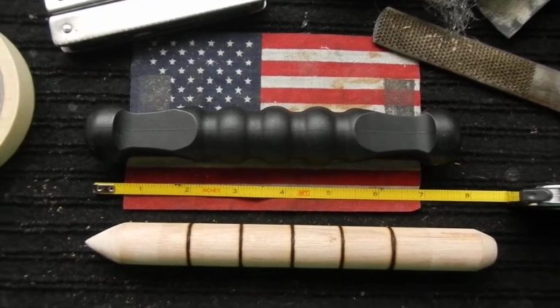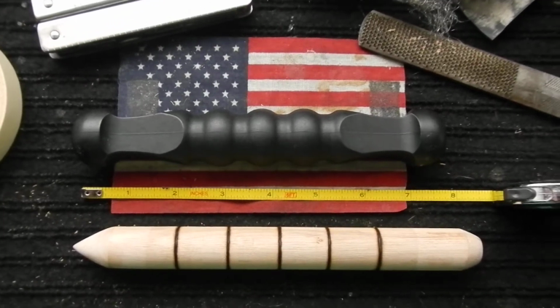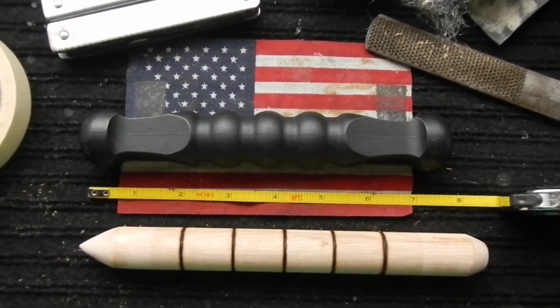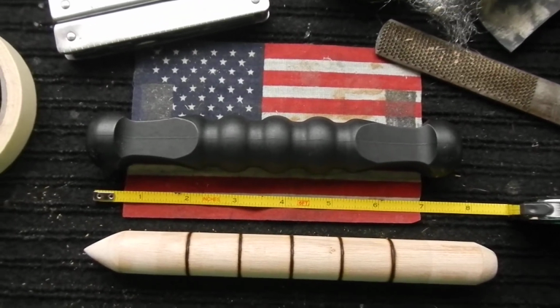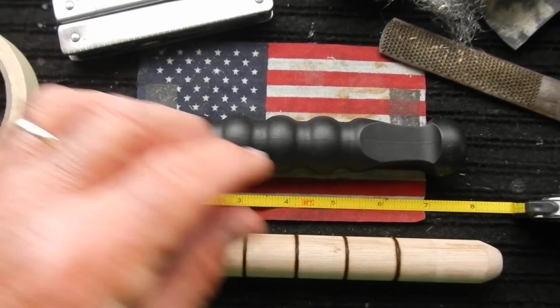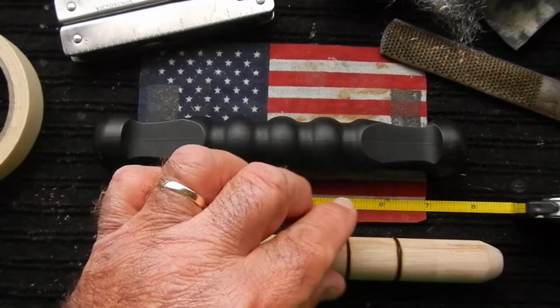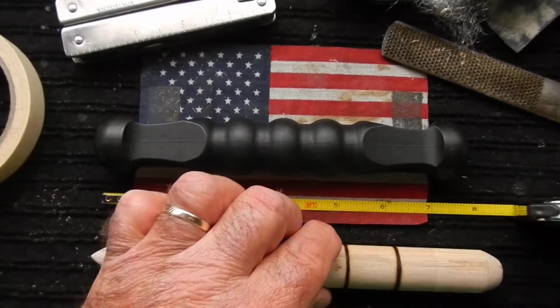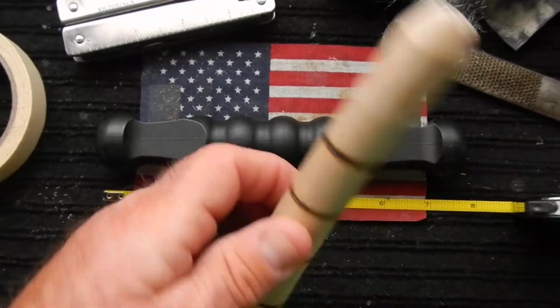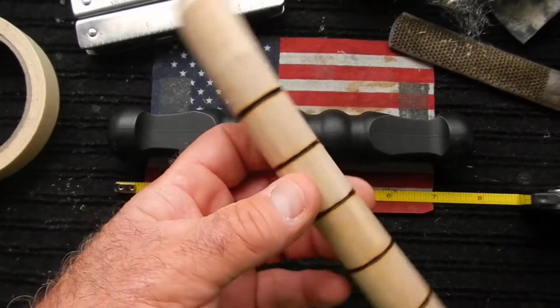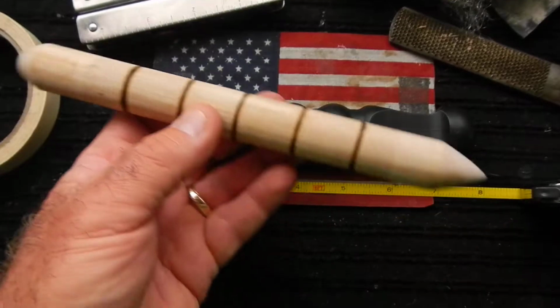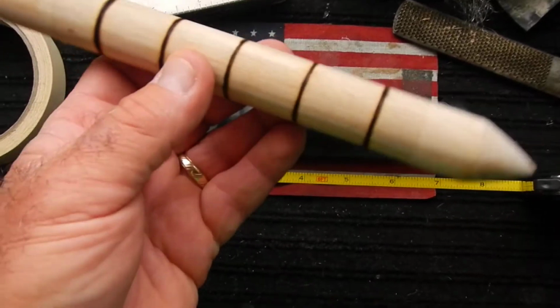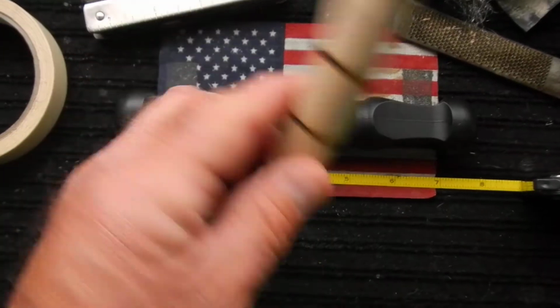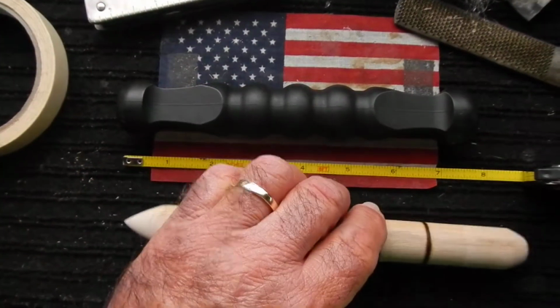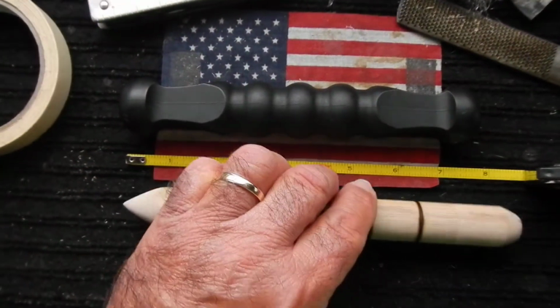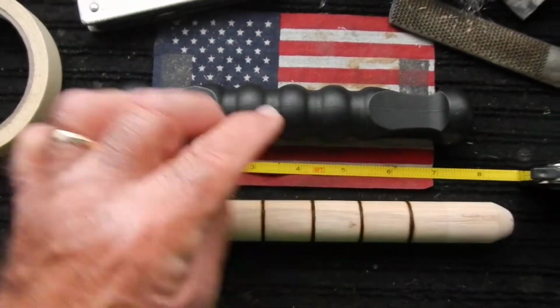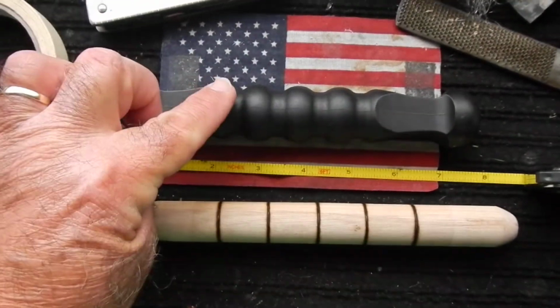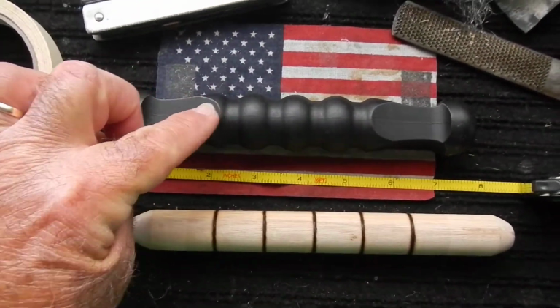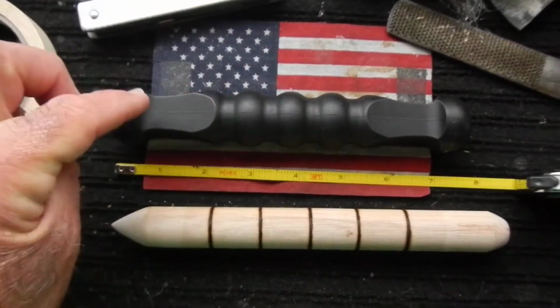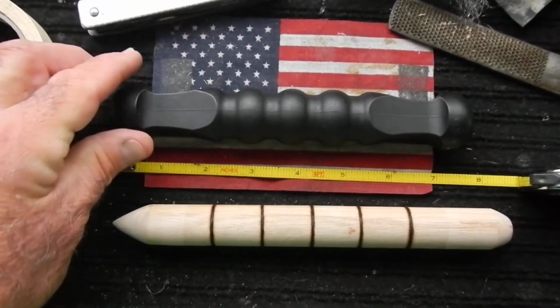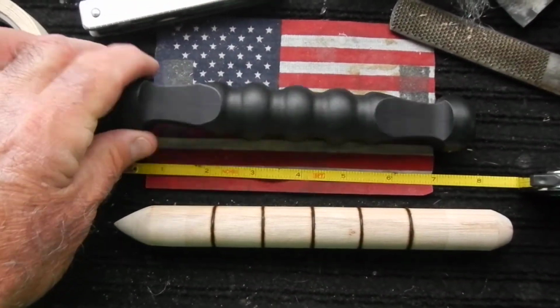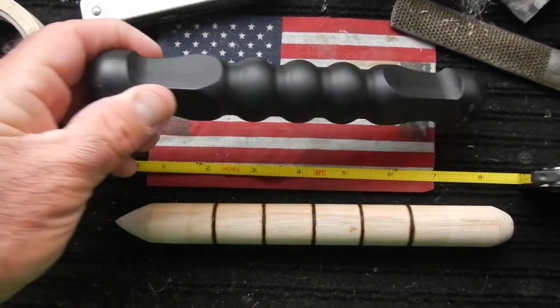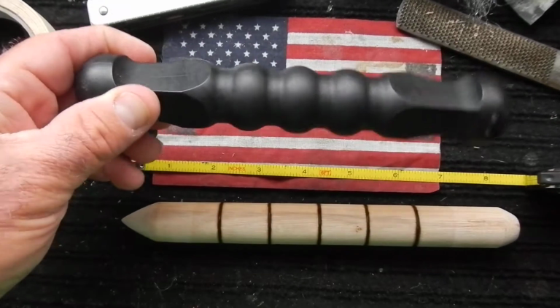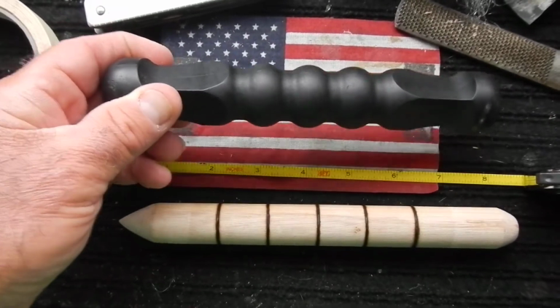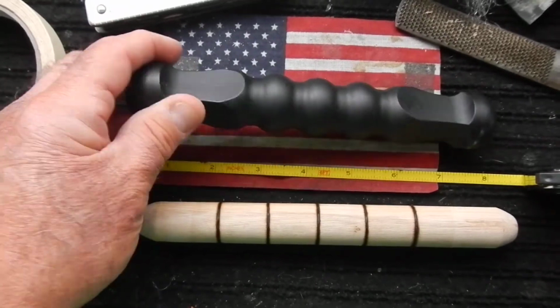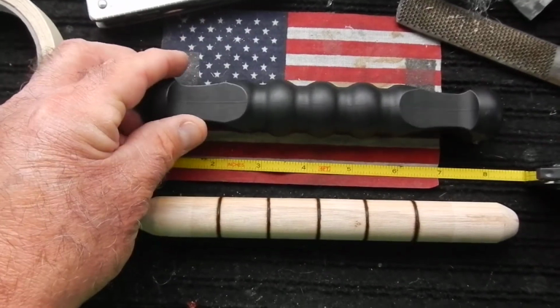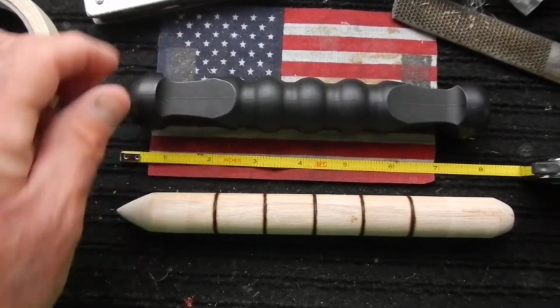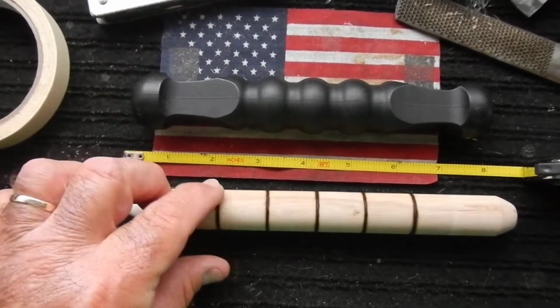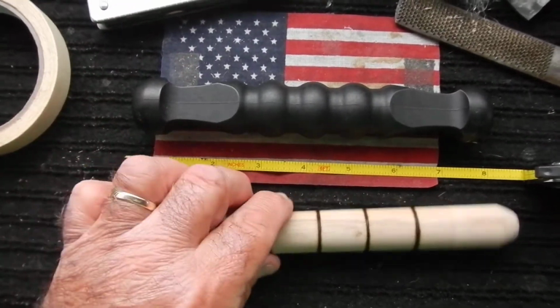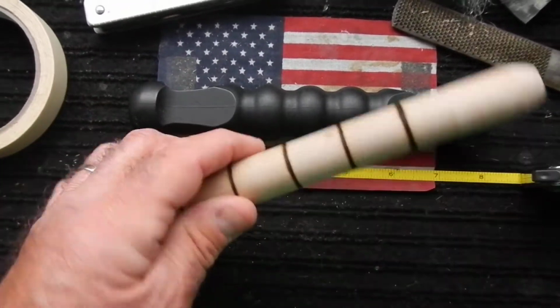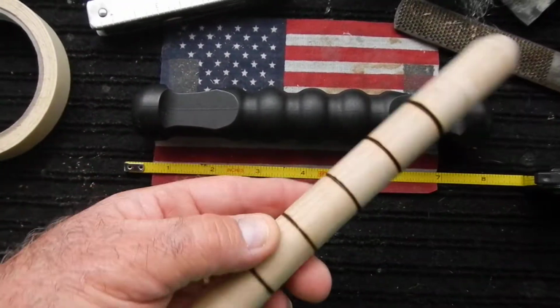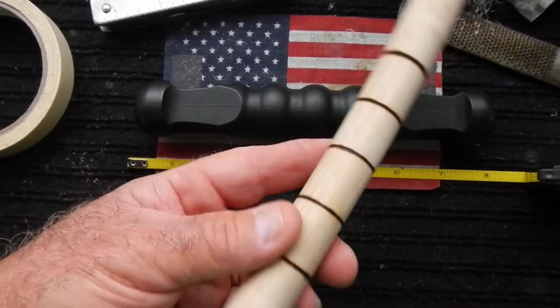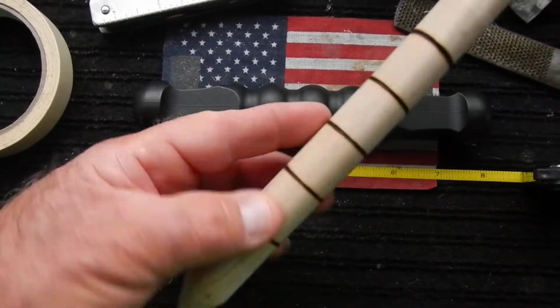Today I am crafting a Yawara stick. I have a Koga SD2, but it's very heavy. This one is going to be much lighter.